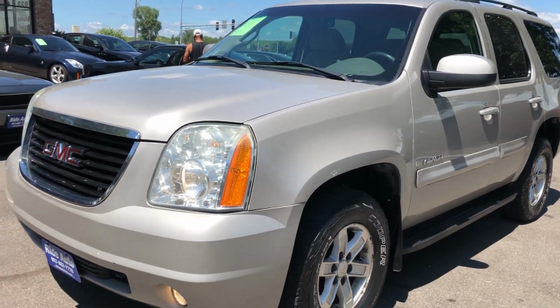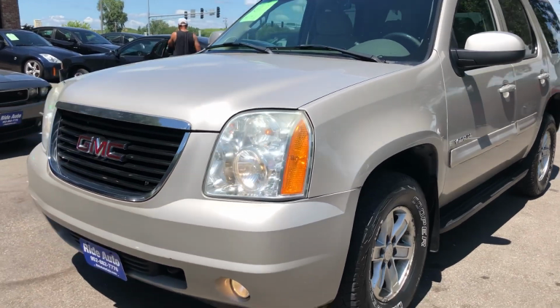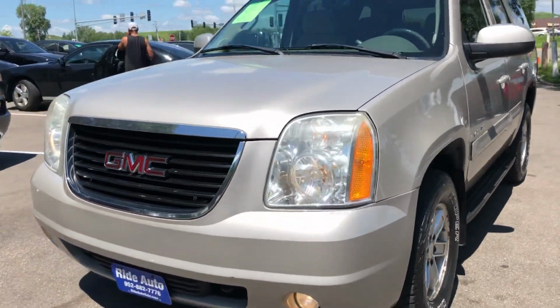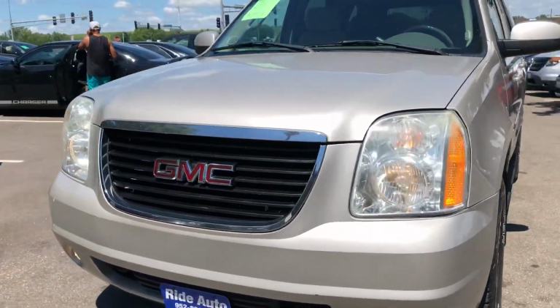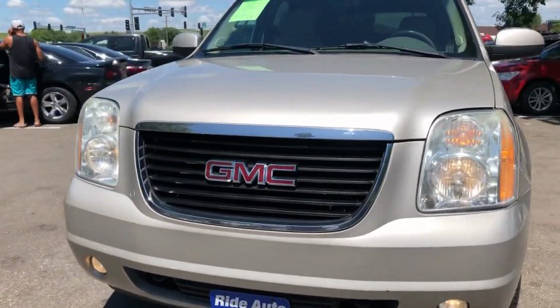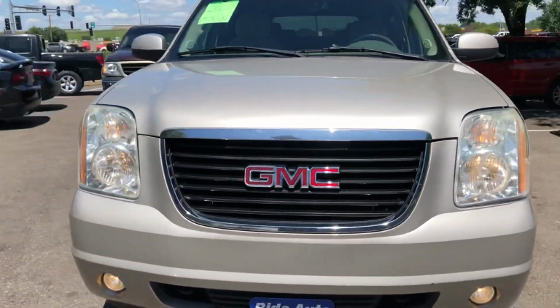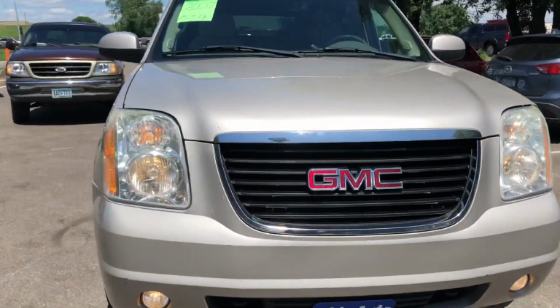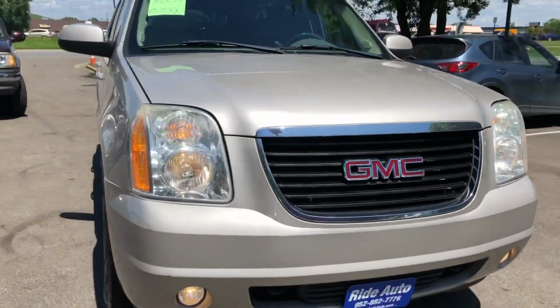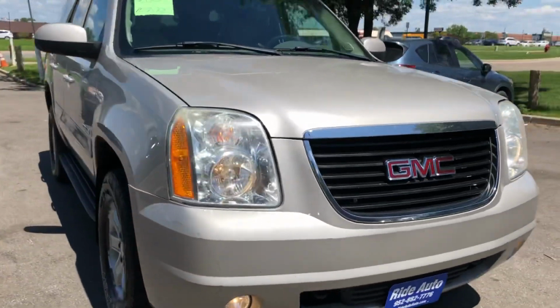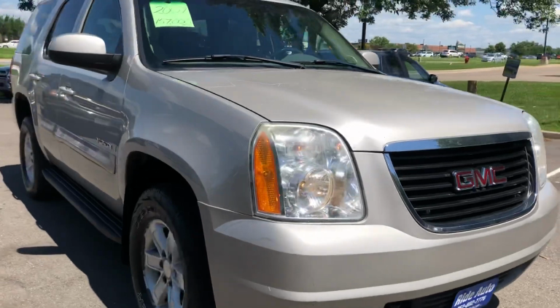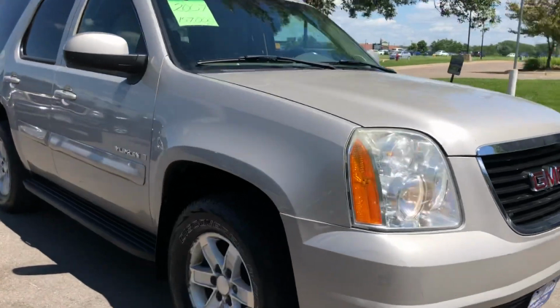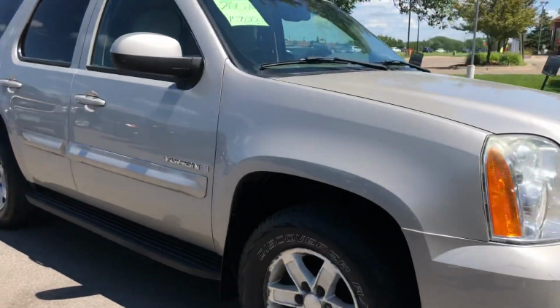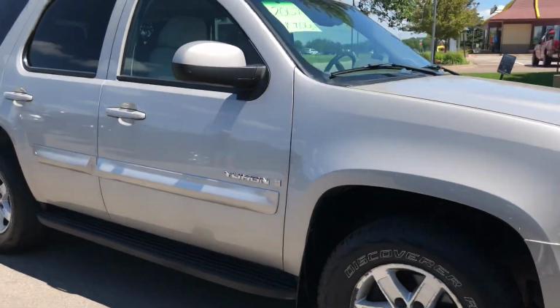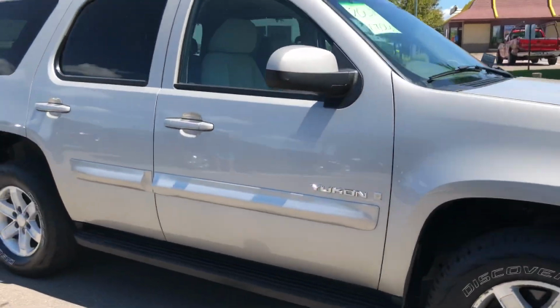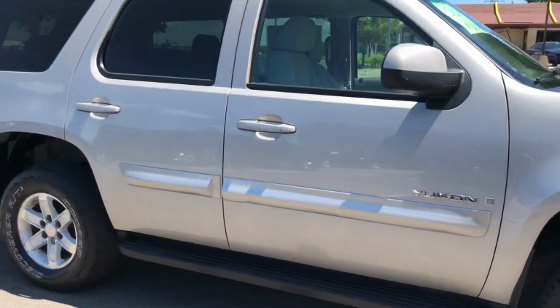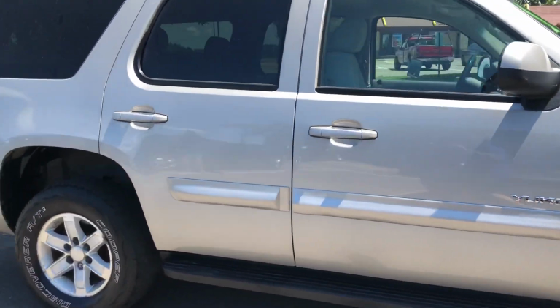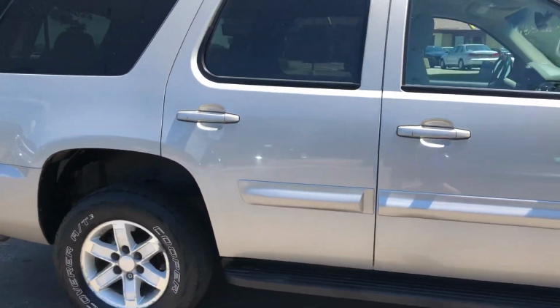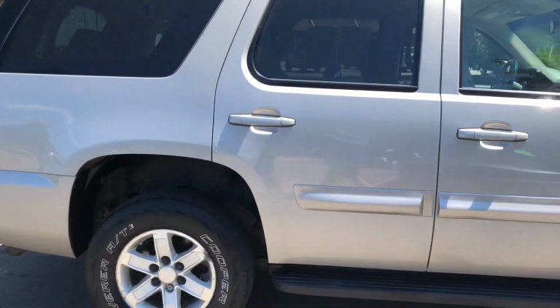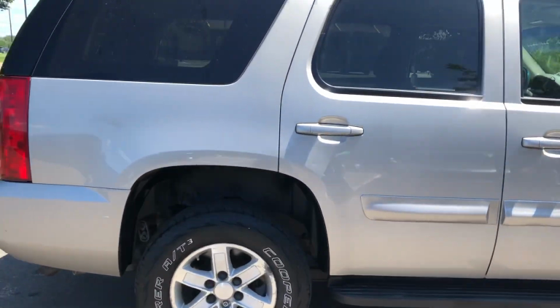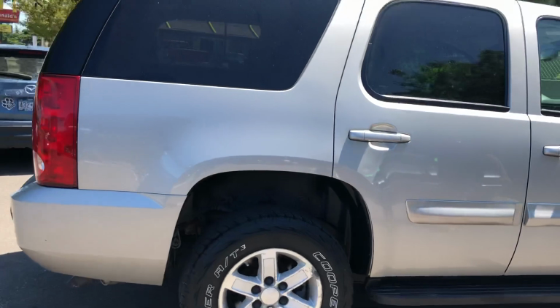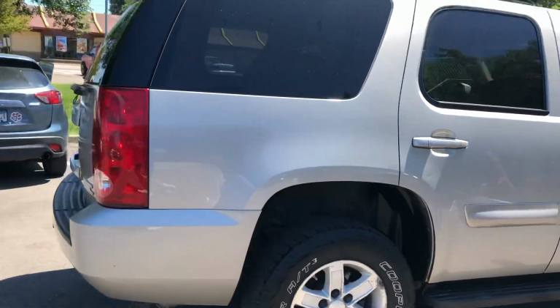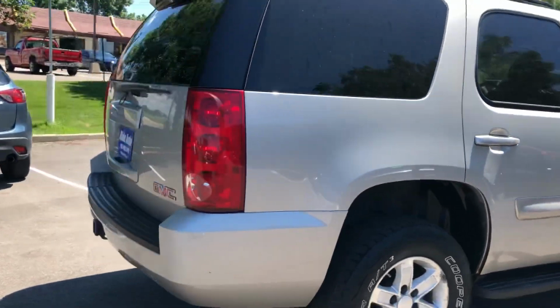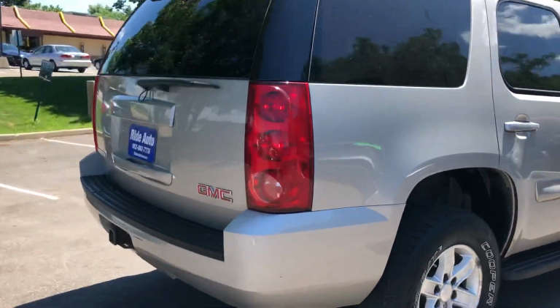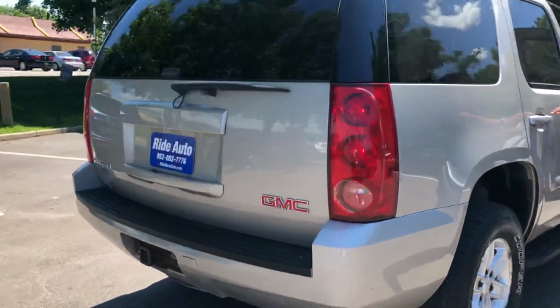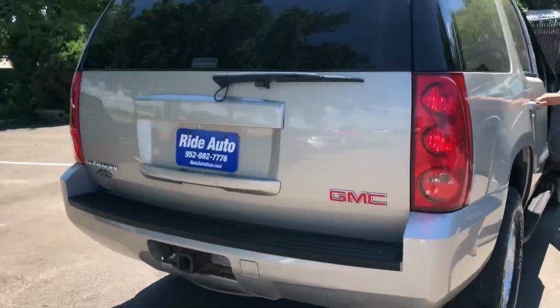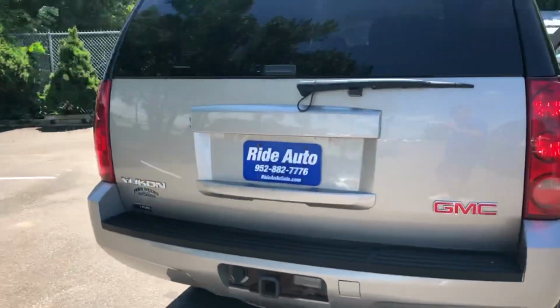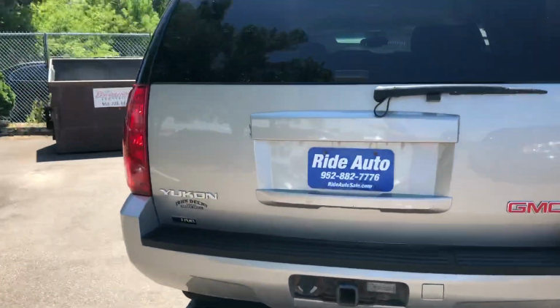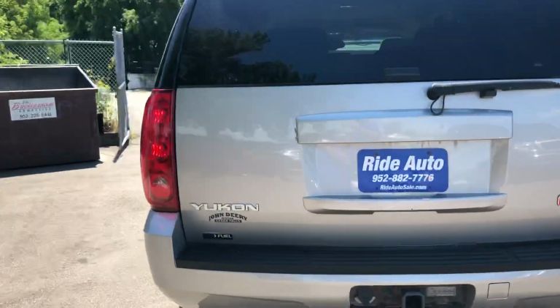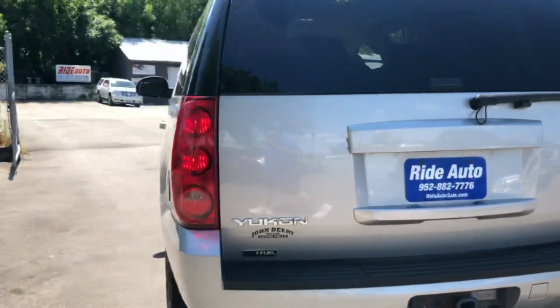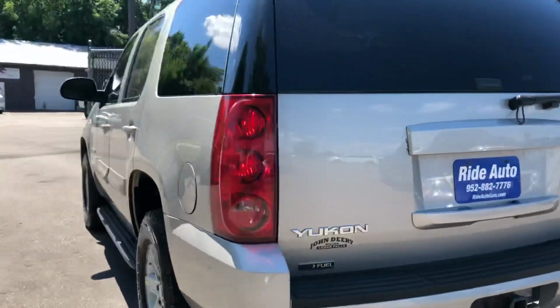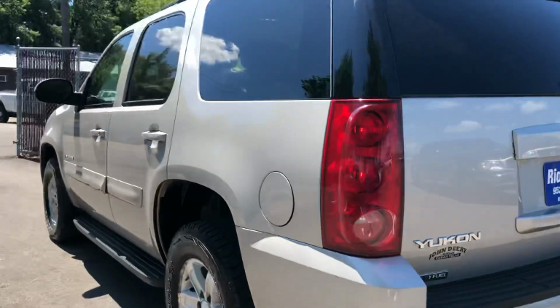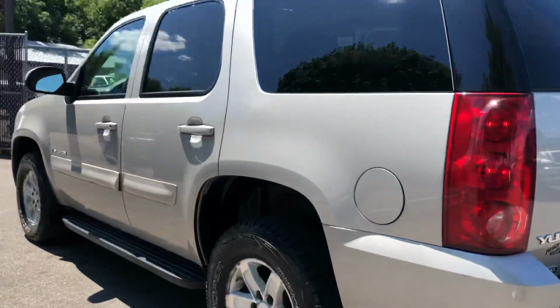Hello, welcome to Ride Auto. We're pleased to bring you this extra clean 2007 GMC Yukon — short wheelbase, 4-wheel drive, 5.3 liter V8, alloy wheels, tinted windows, trailer tow package. Beautiful truck, beautiful condition, out of state vehicle.